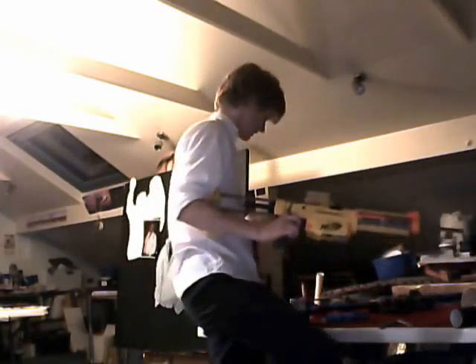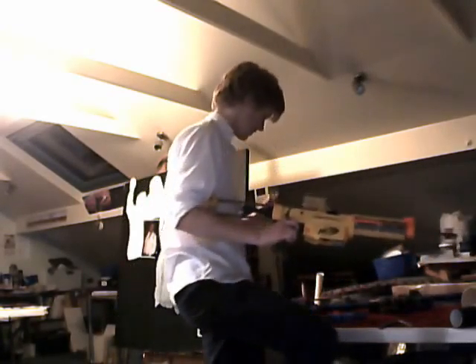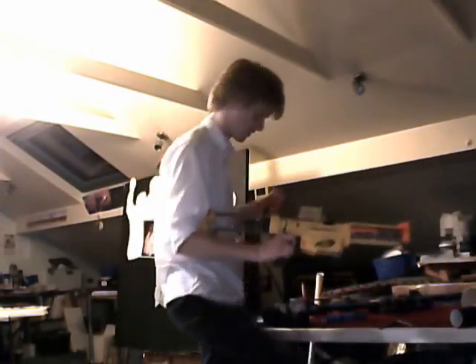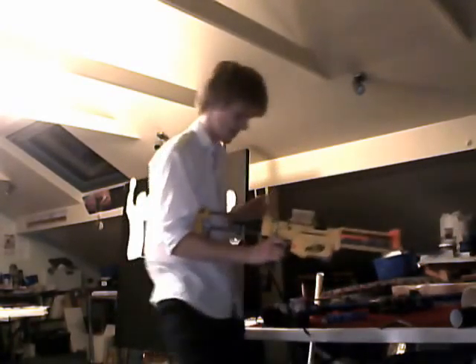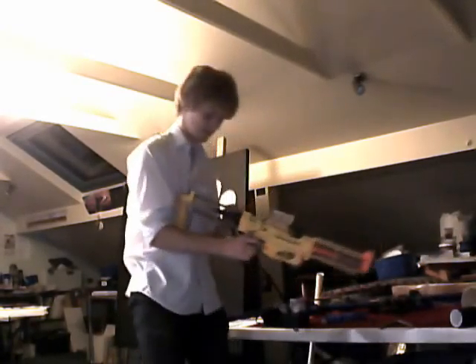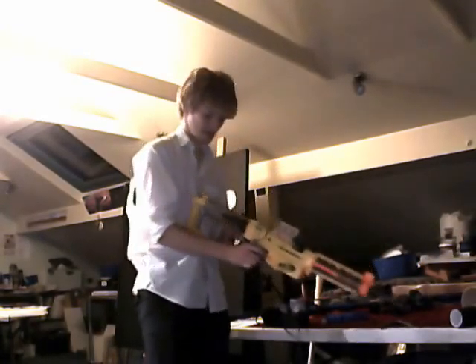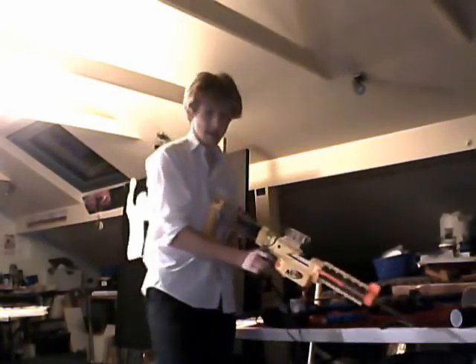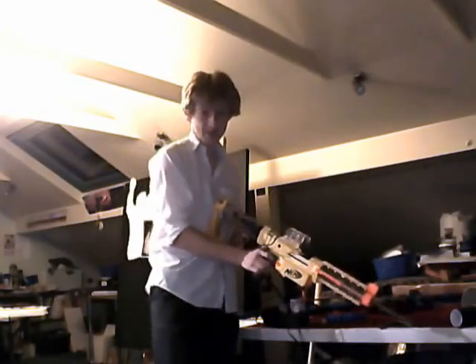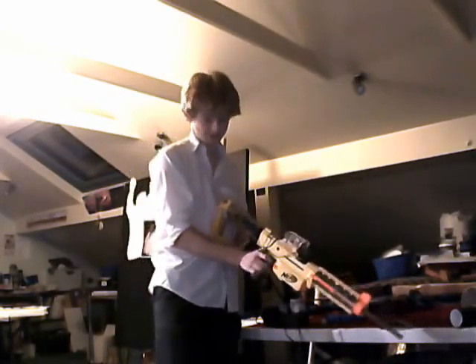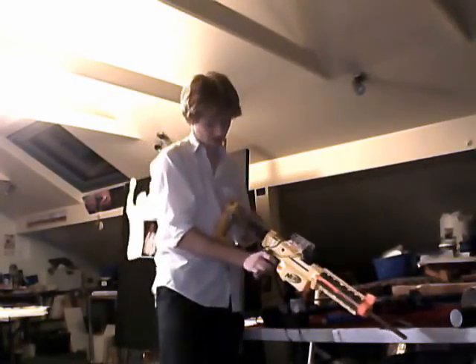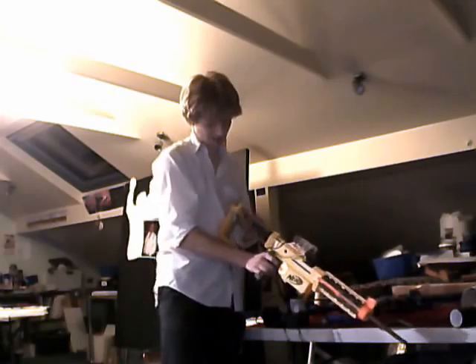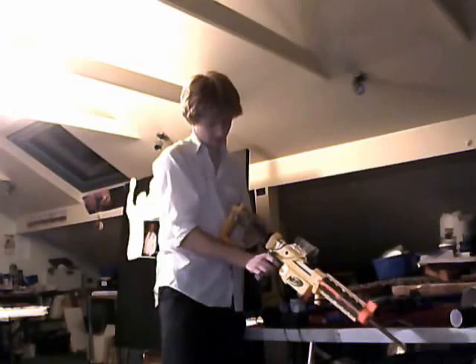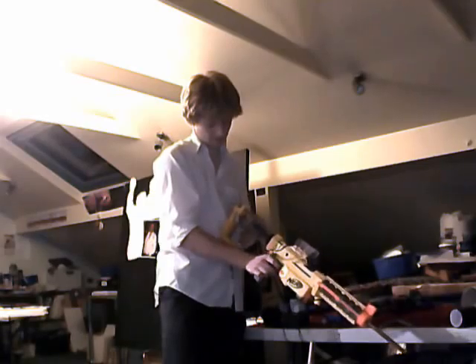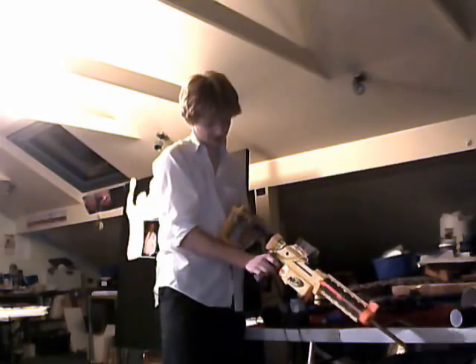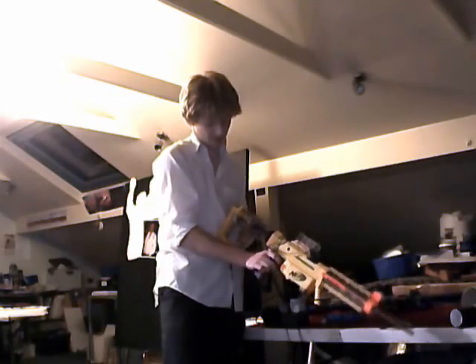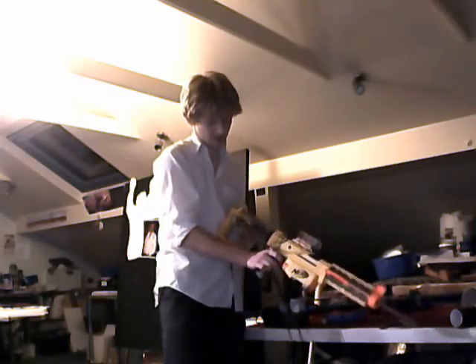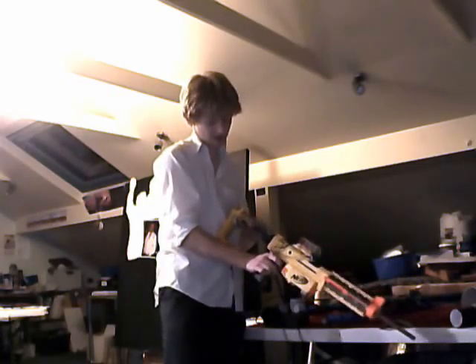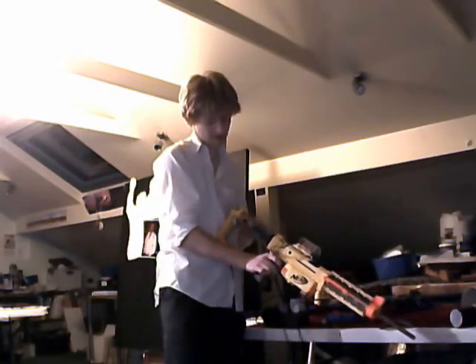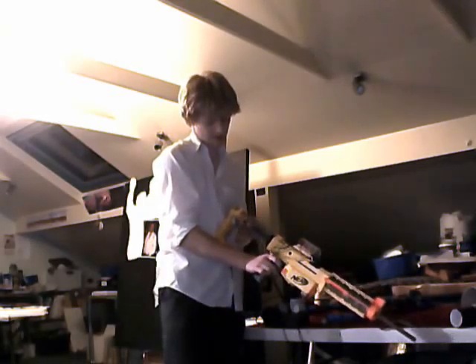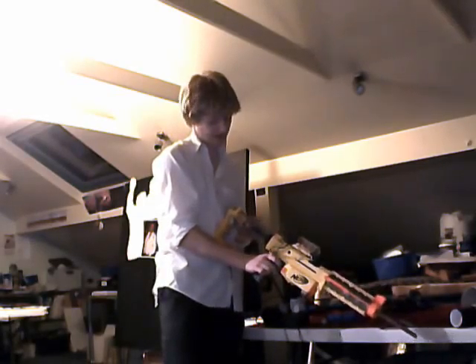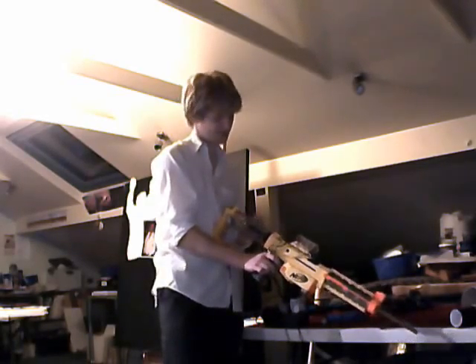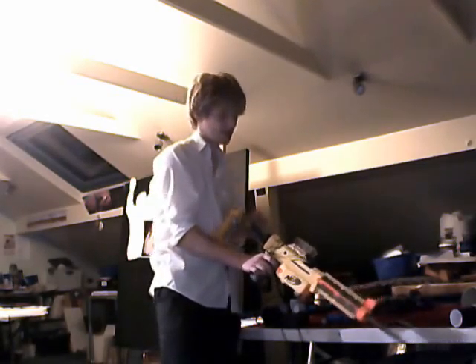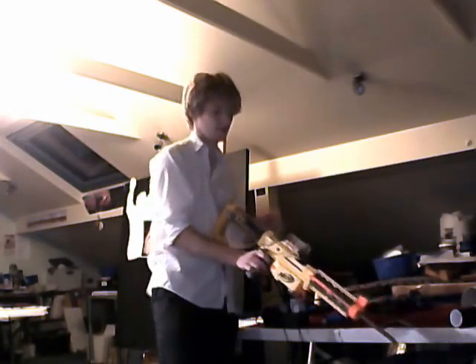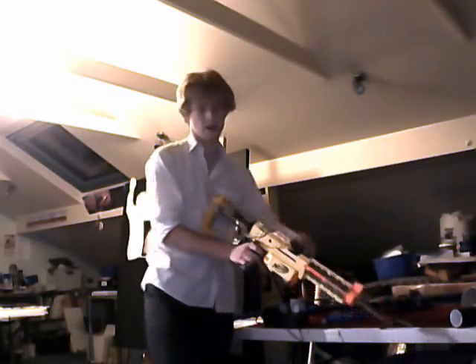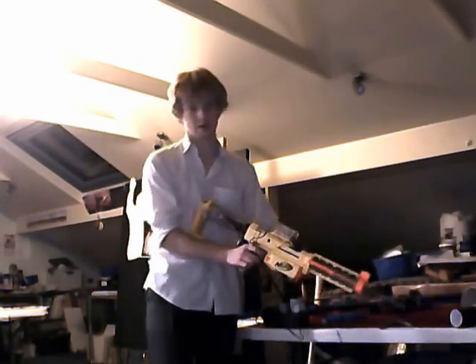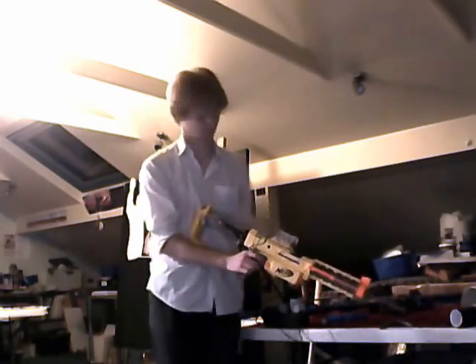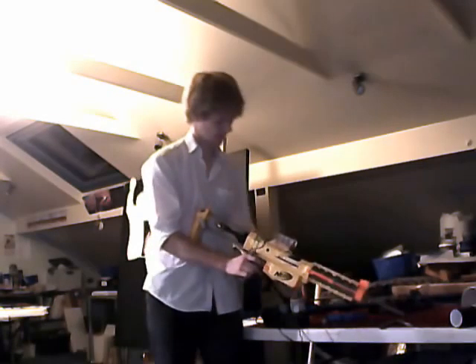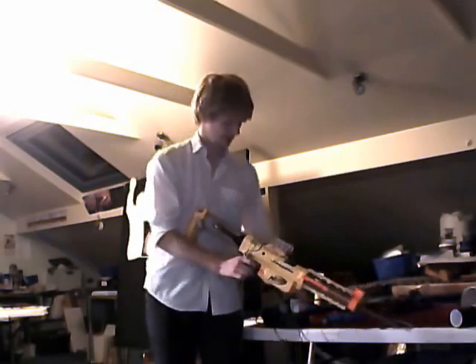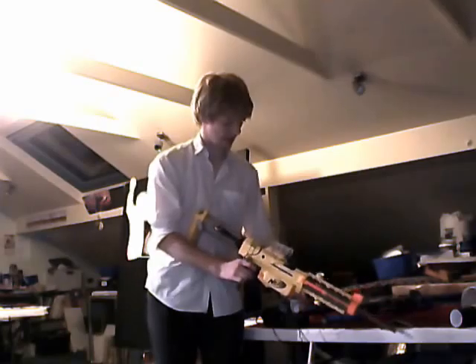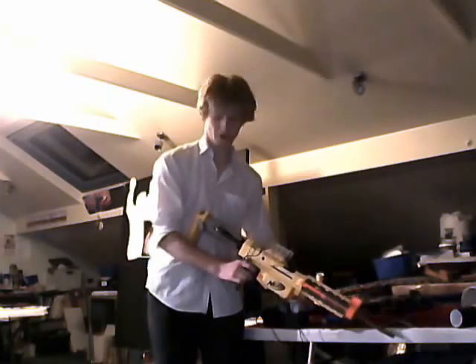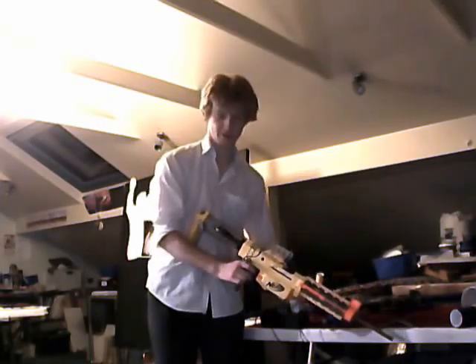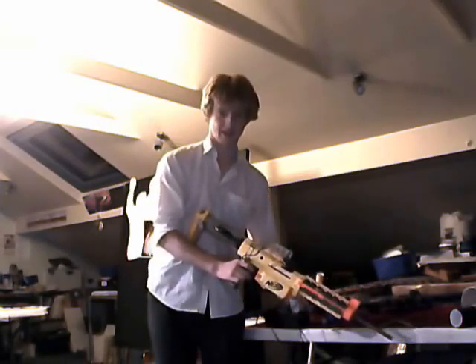First things first, charge it up. I'm going to show you the 80s first — it's by the sound of a barrel. It's hurting the barrel.